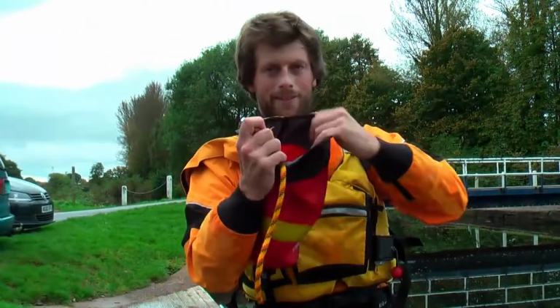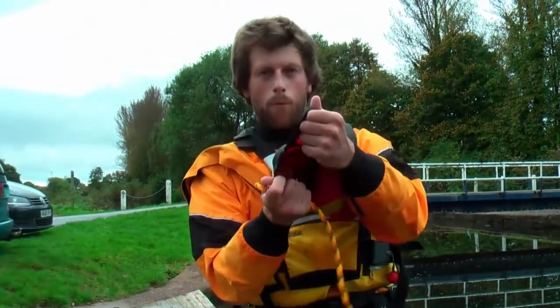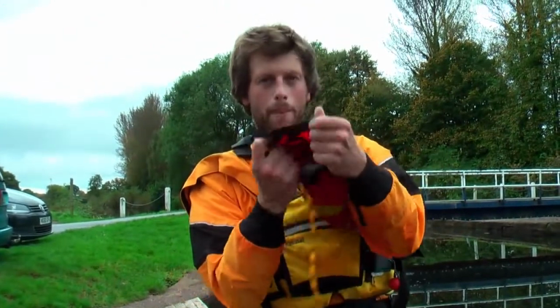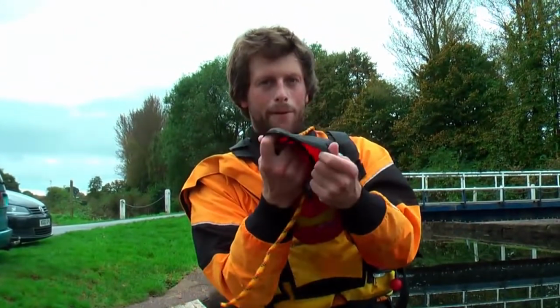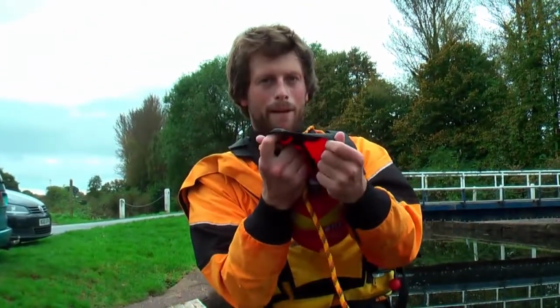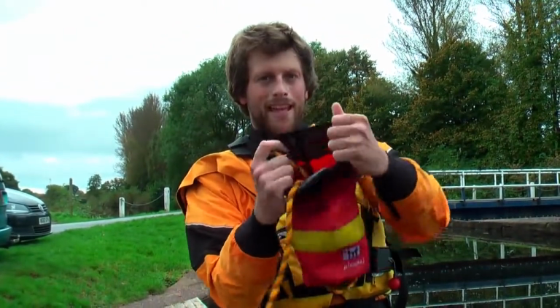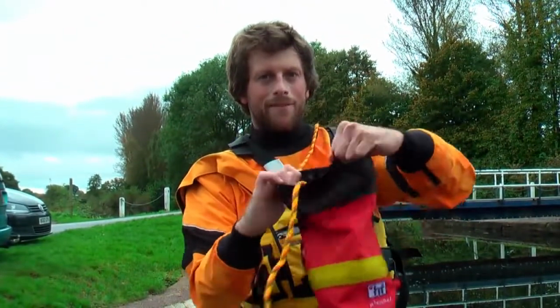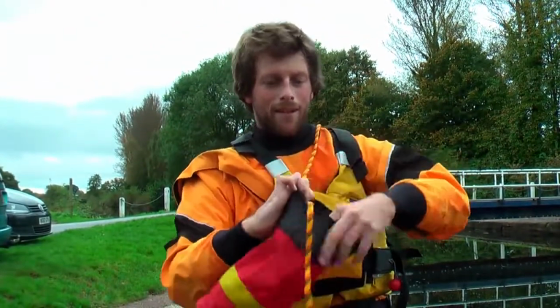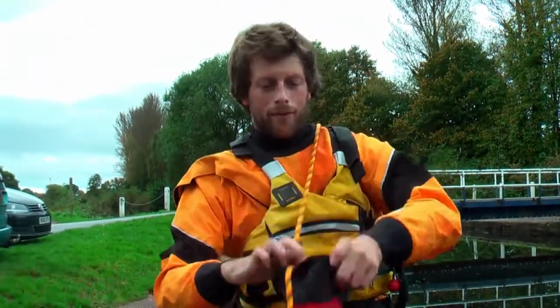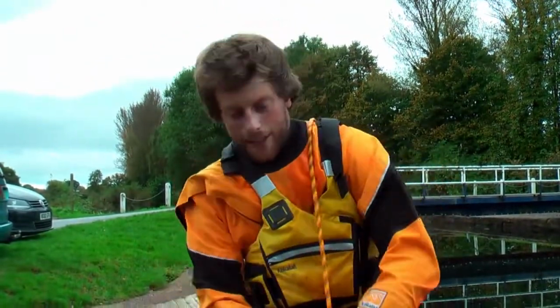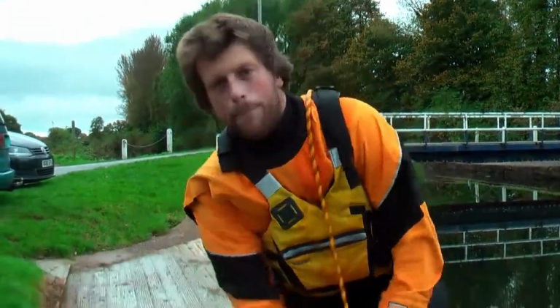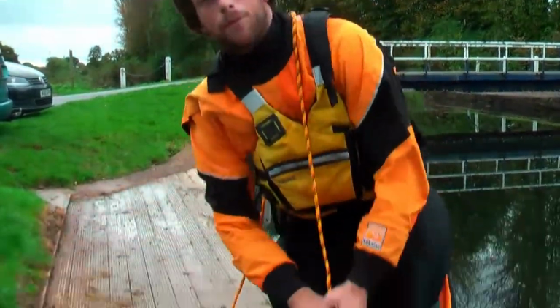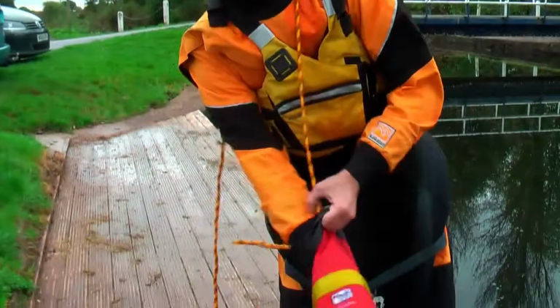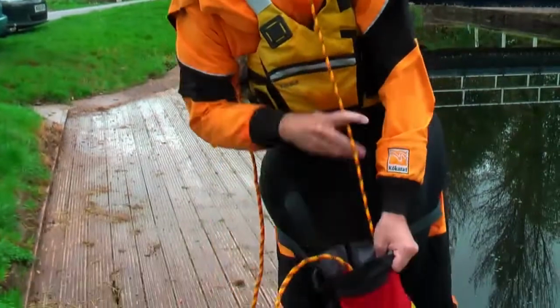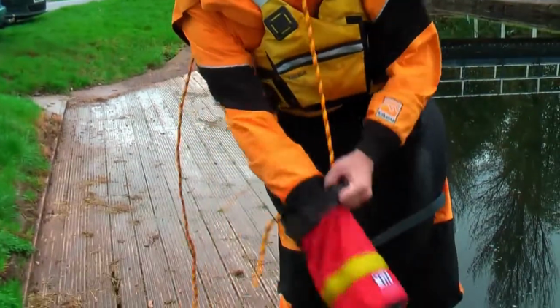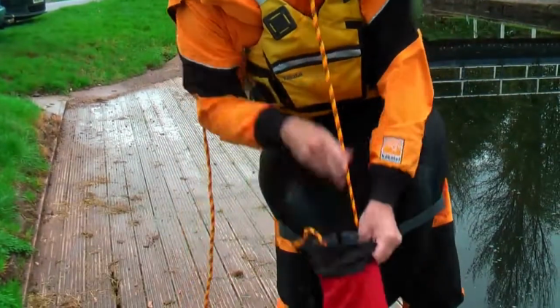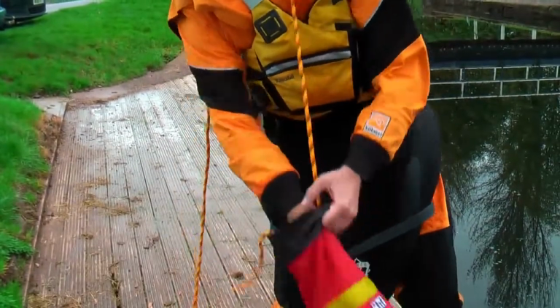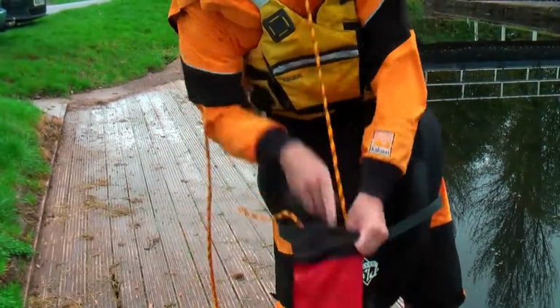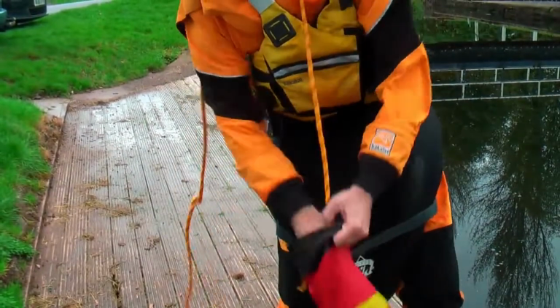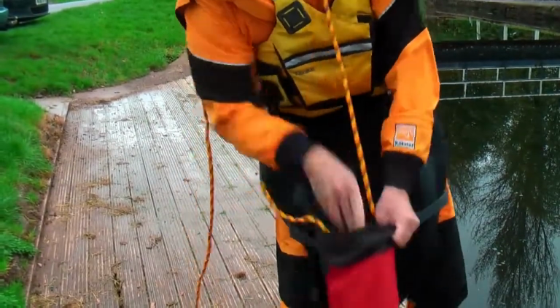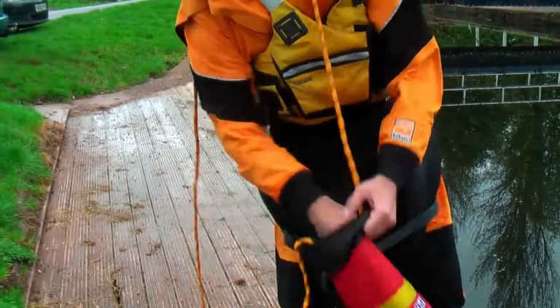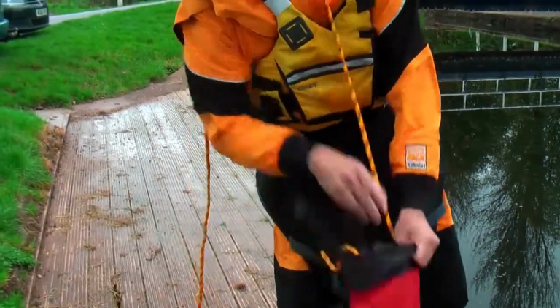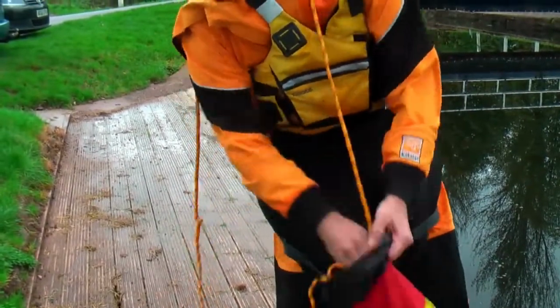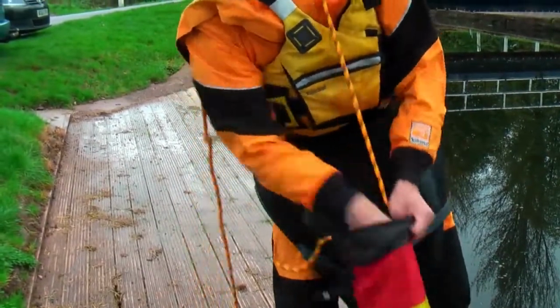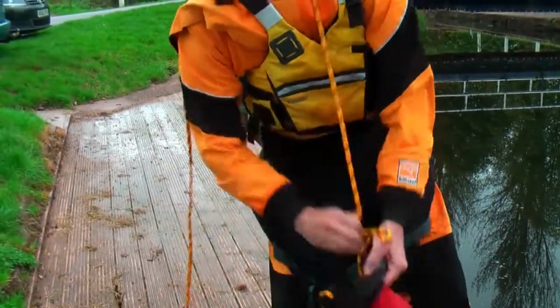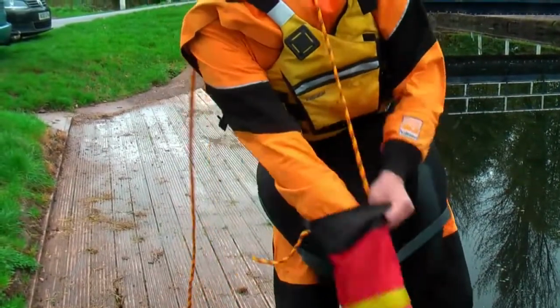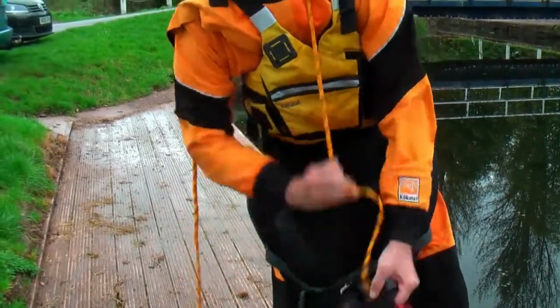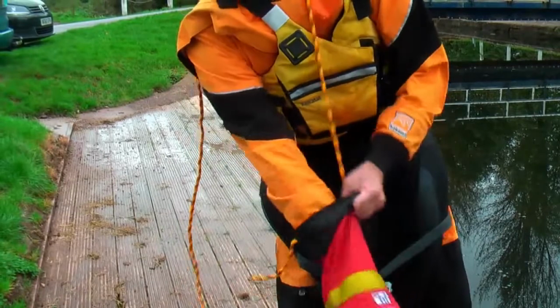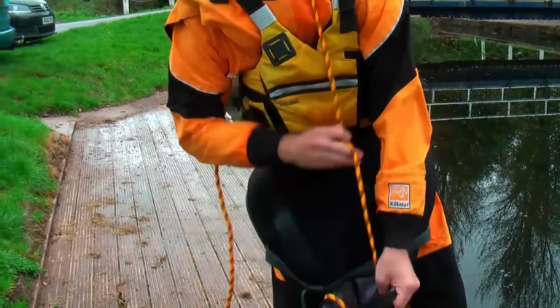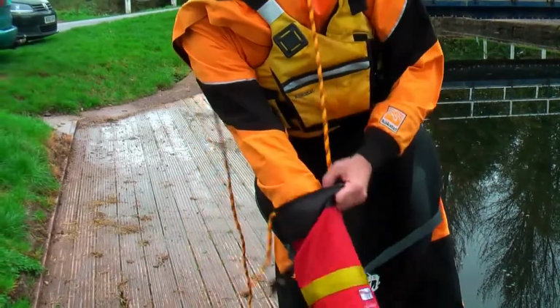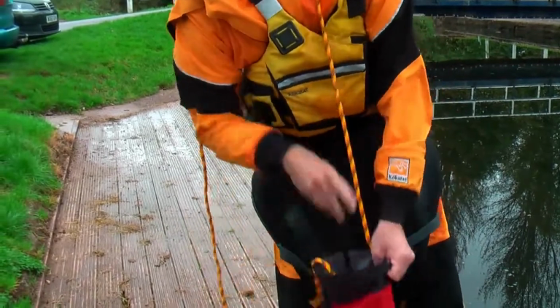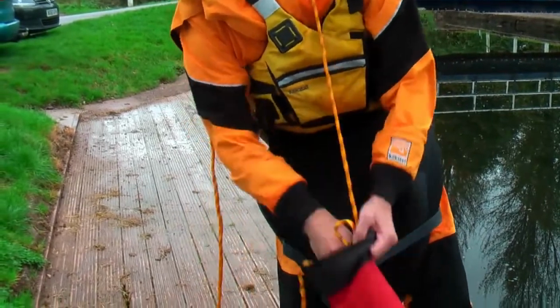That big wide open neck we were talking about is really easy for repacking as well. So when you're on the side of the river and you're in a hurry, it's really easy to repack — not trying to push it in with your fingers.